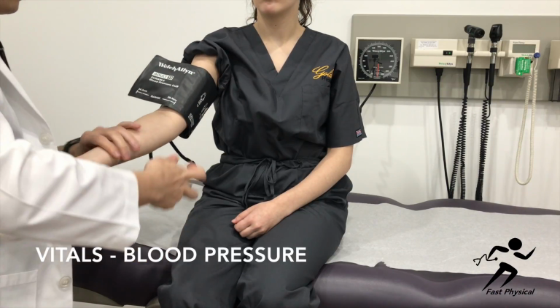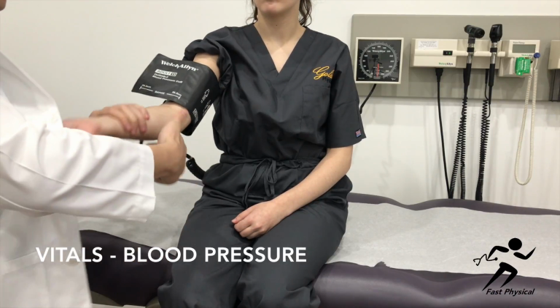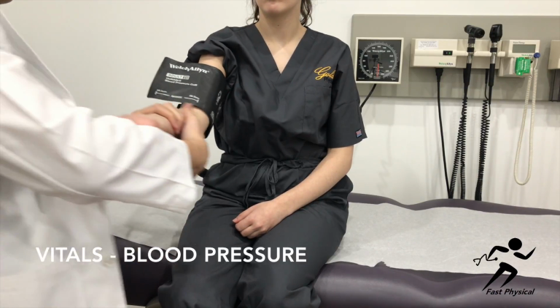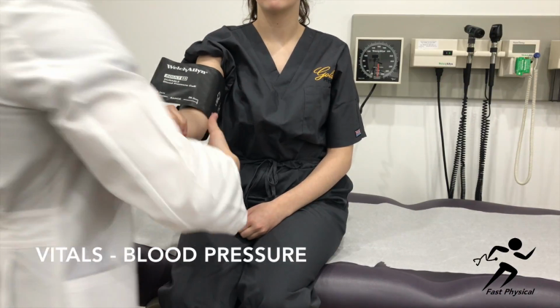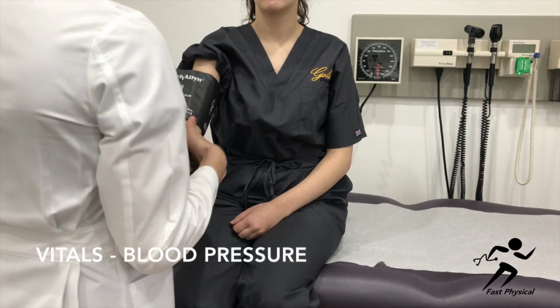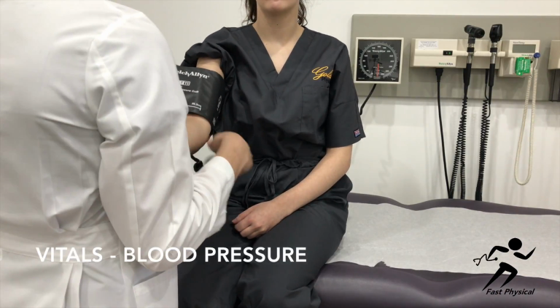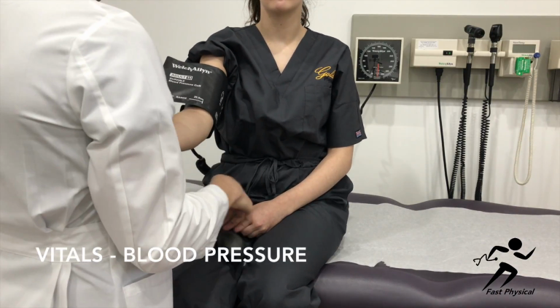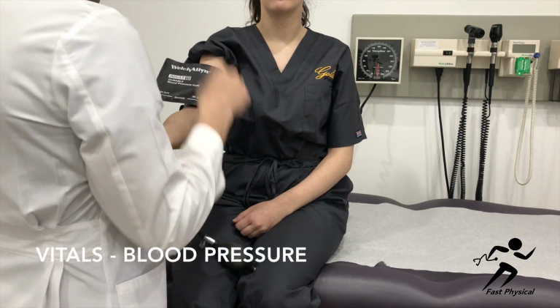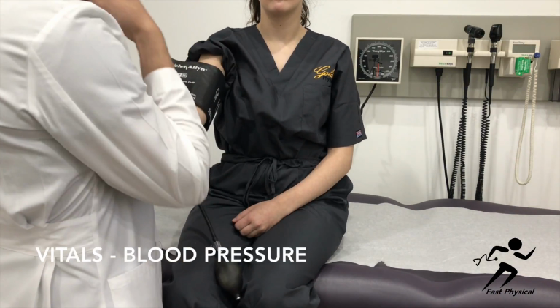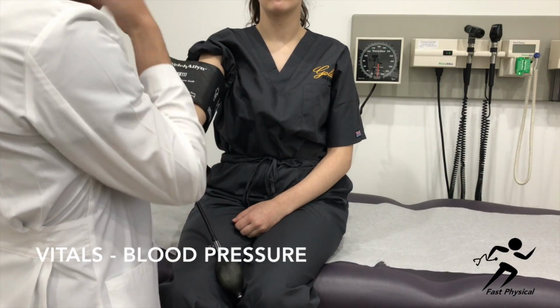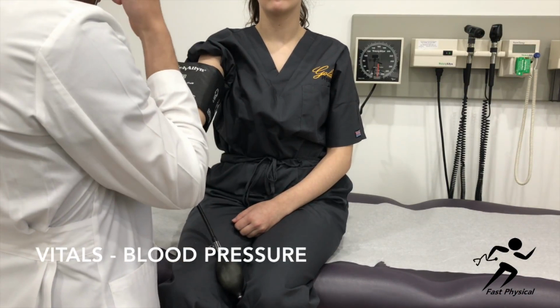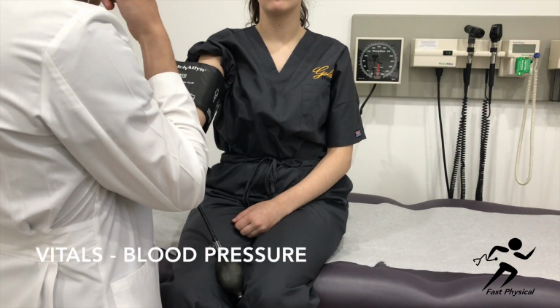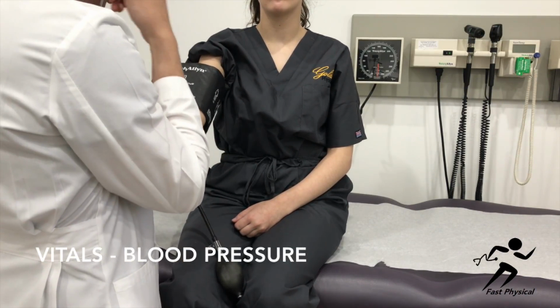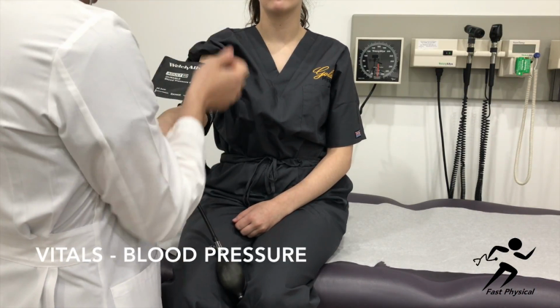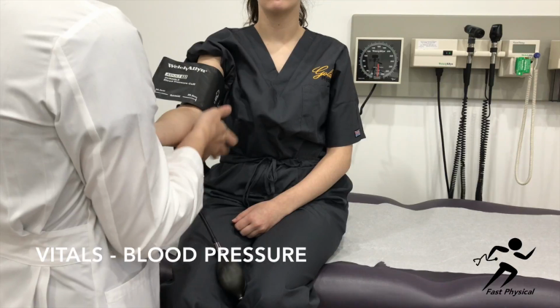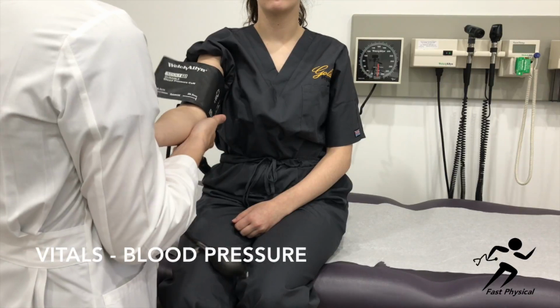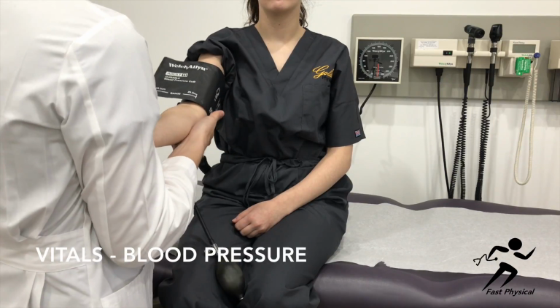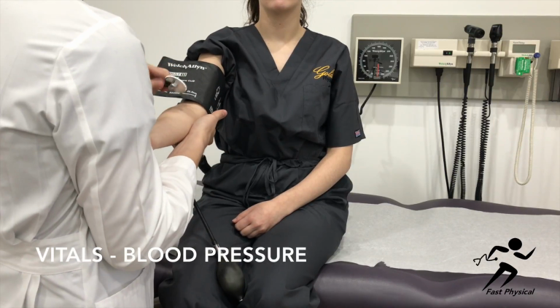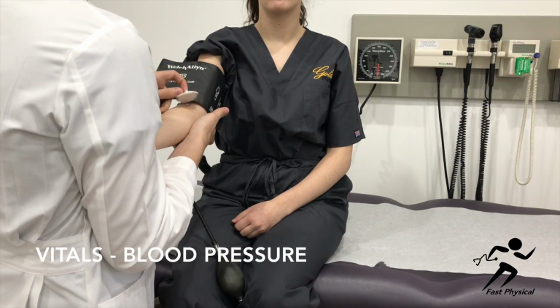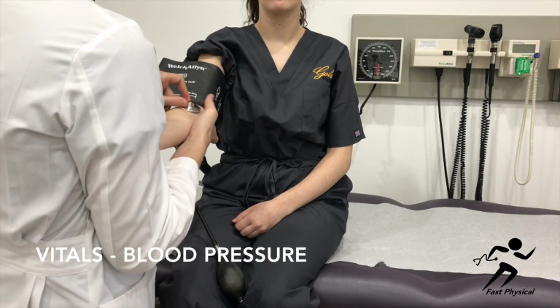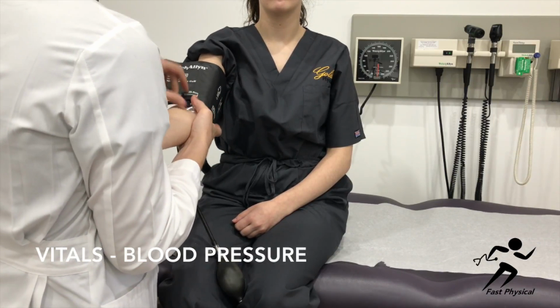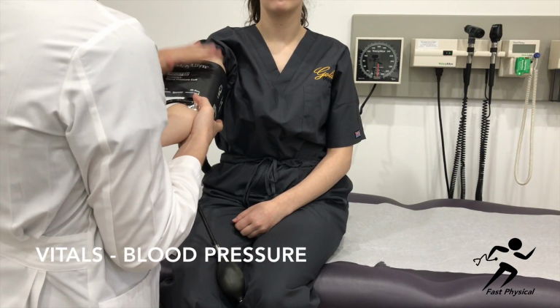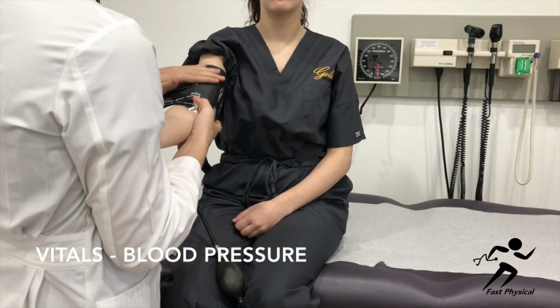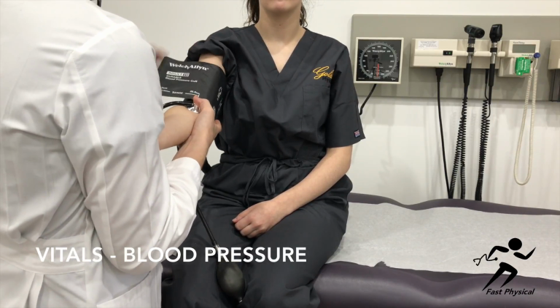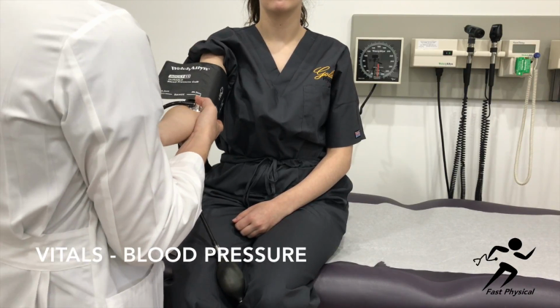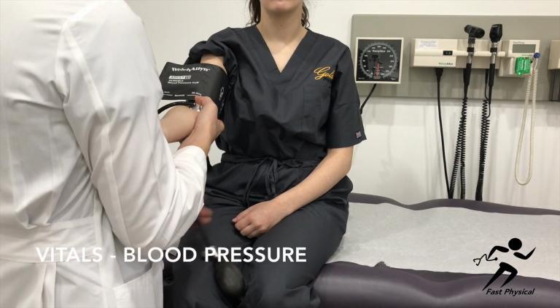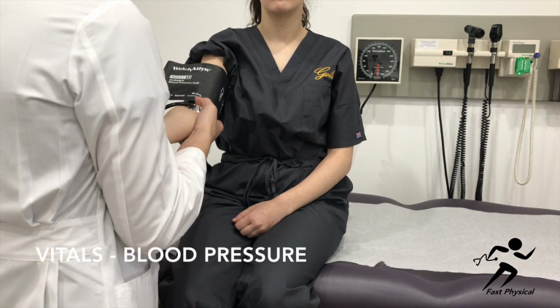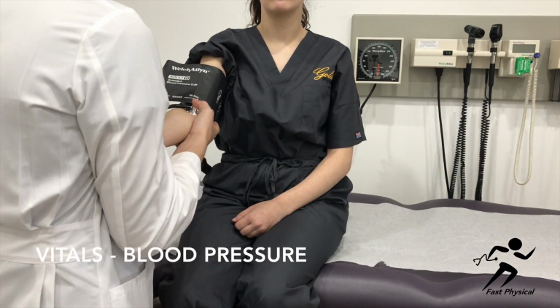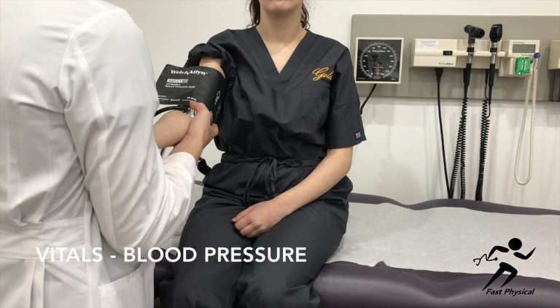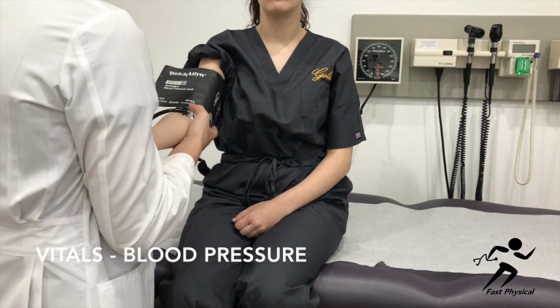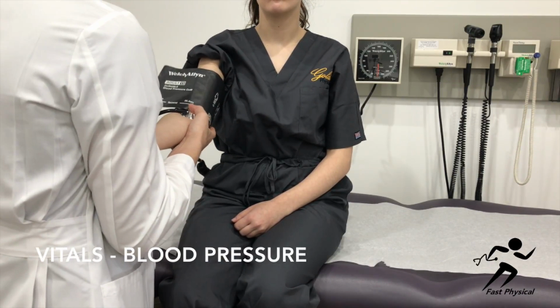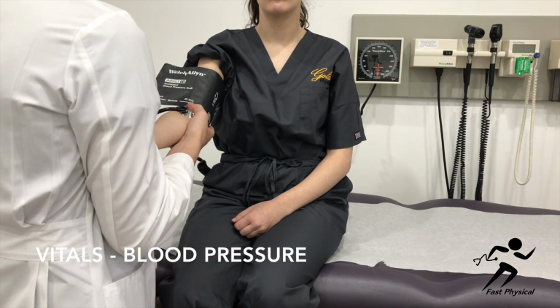Now you want to support the weight of the patient's arm with your own. The elbow should be approximately at heart level. Place the stethoscope in the antecubital fossa underneath the blood pressure cuff.